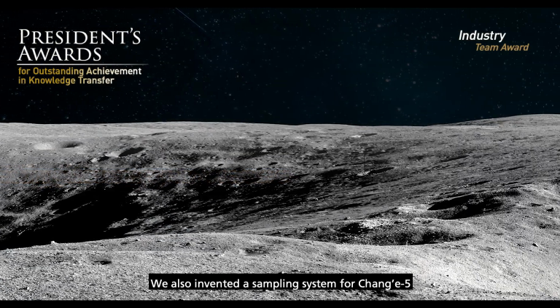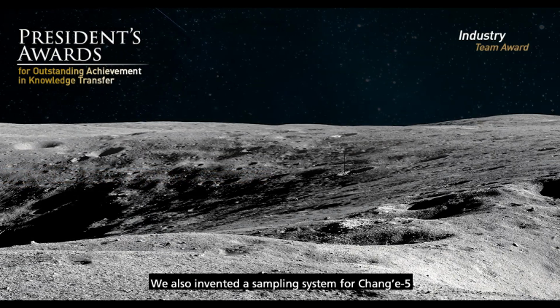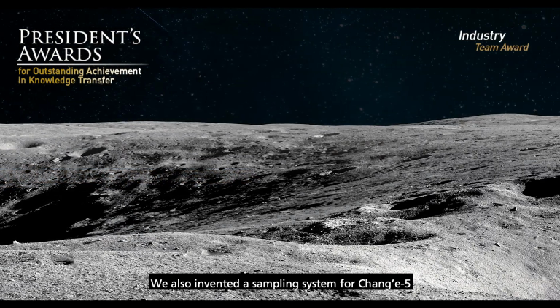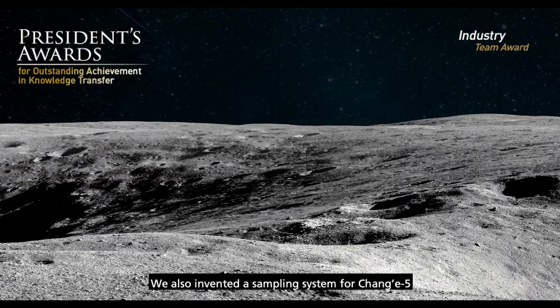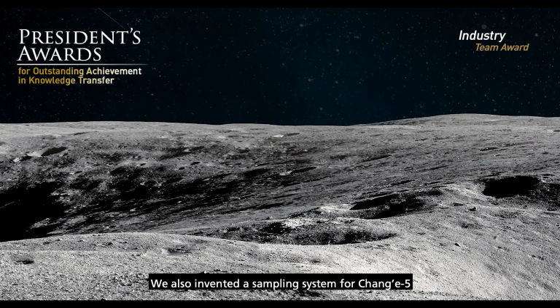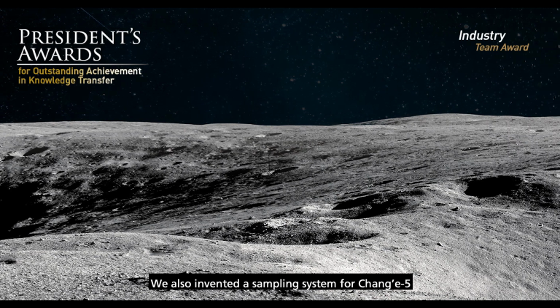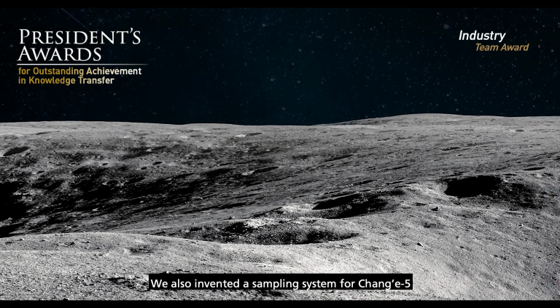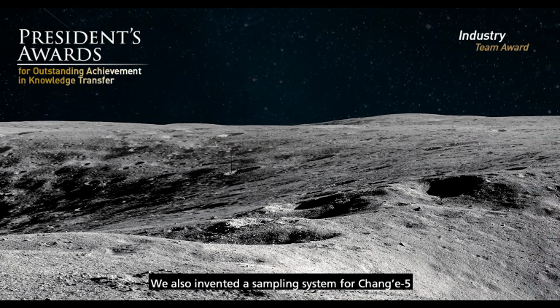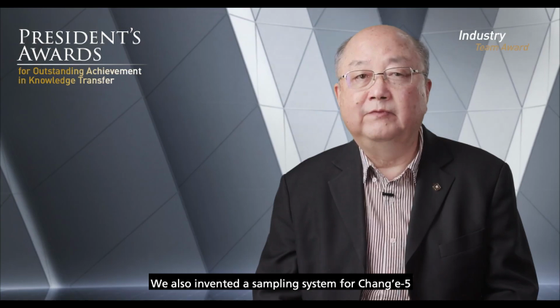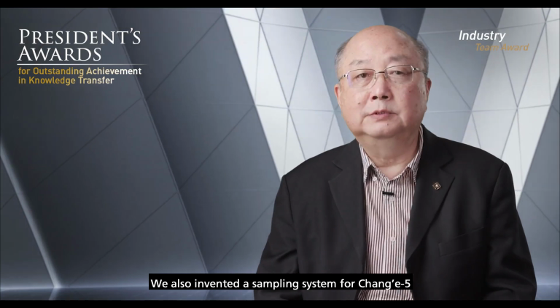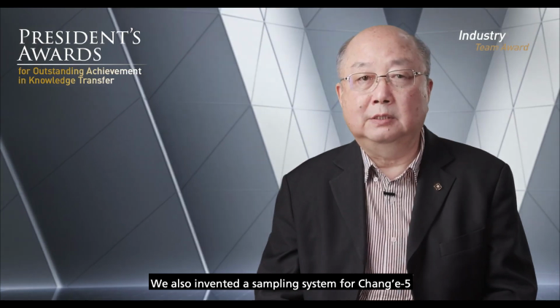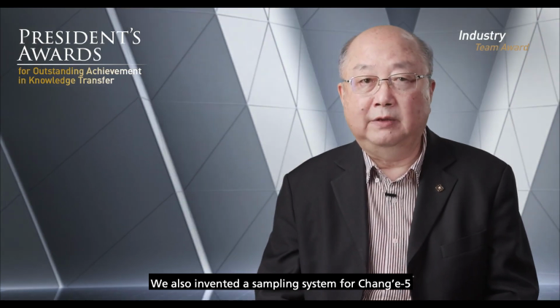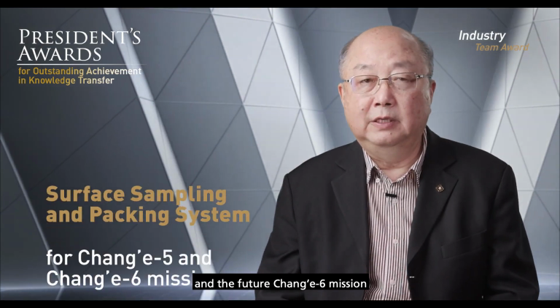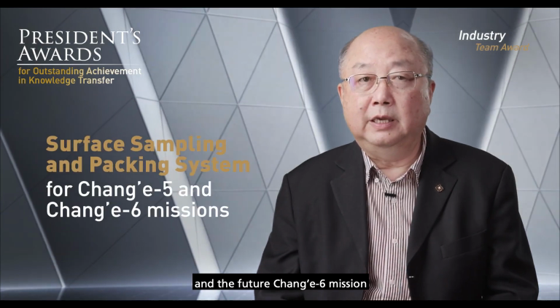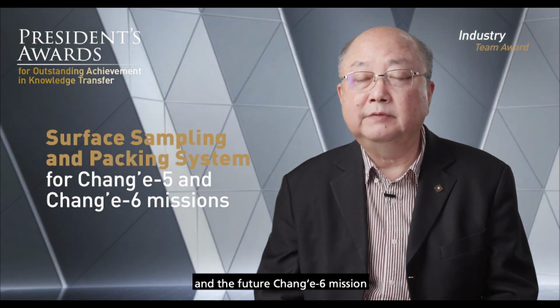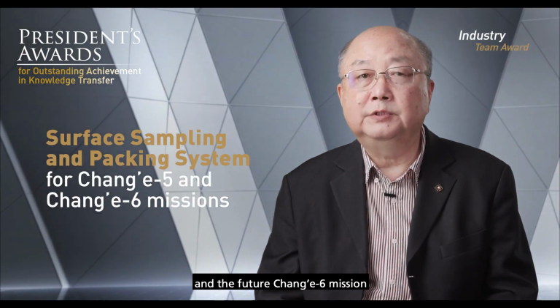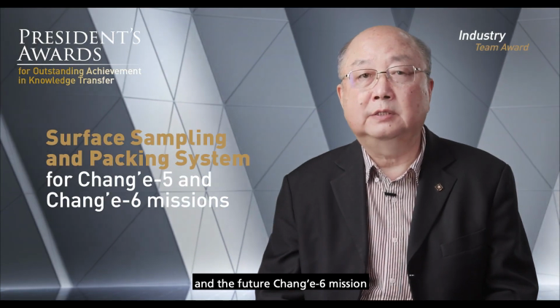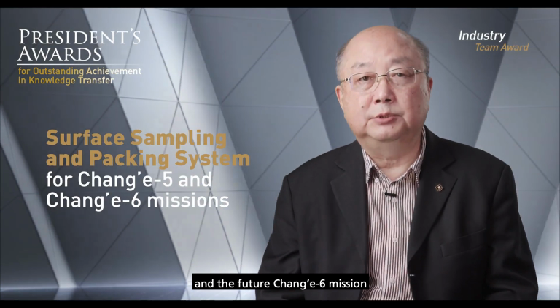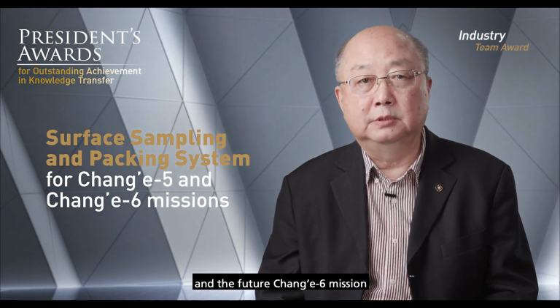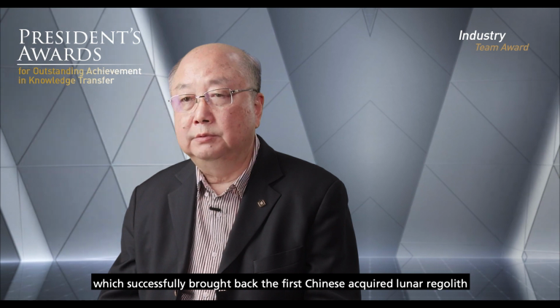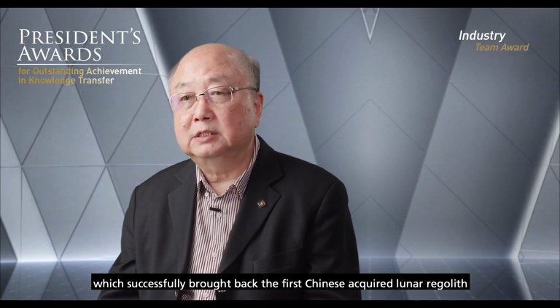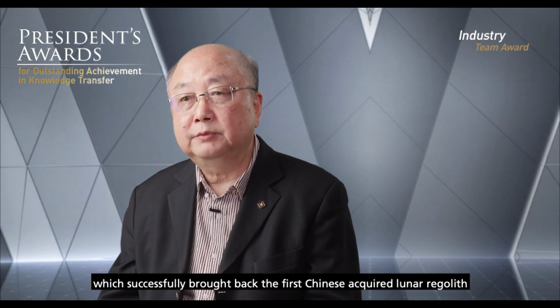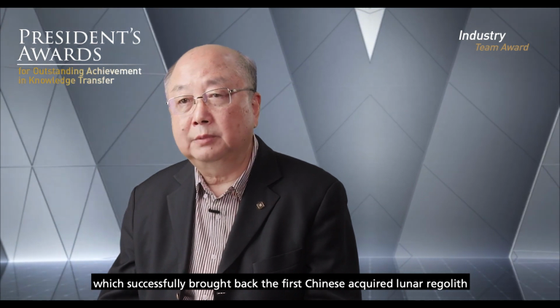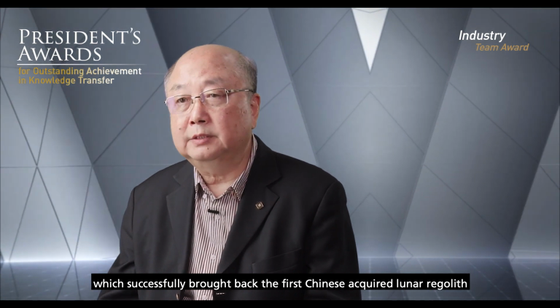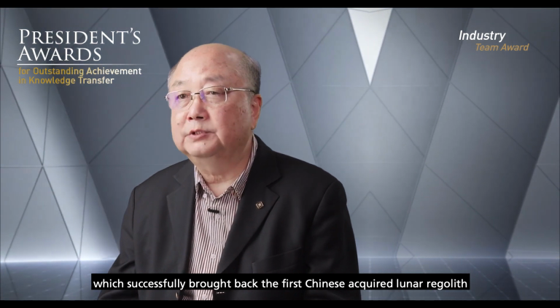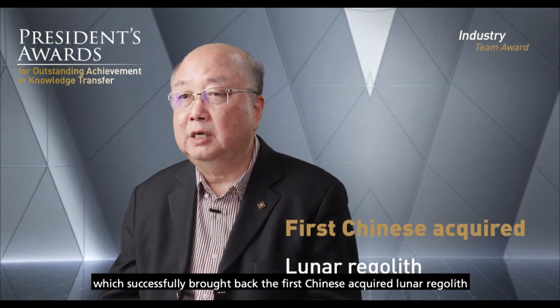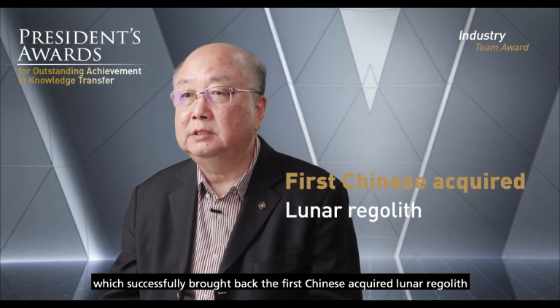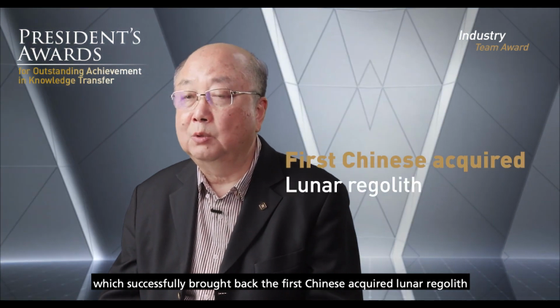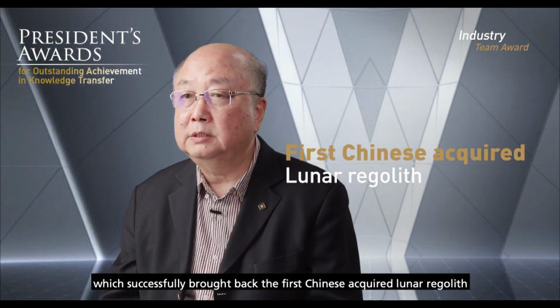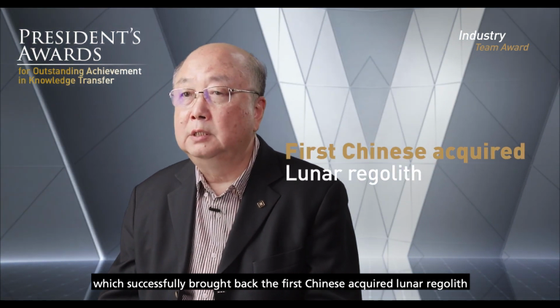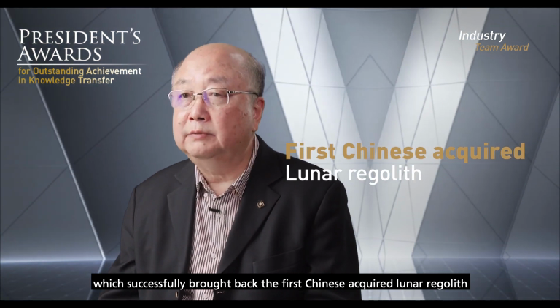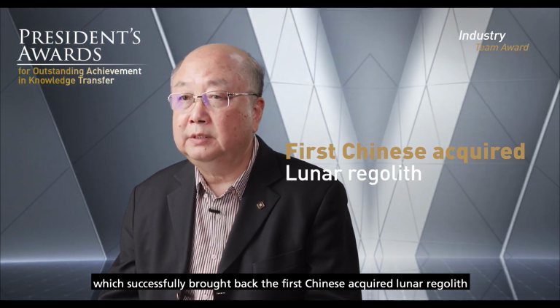We also invented a sampling system for Chang'e 5 and the future Chang'e 6 mission, which successfully brought back the first Chinese lunar samples.